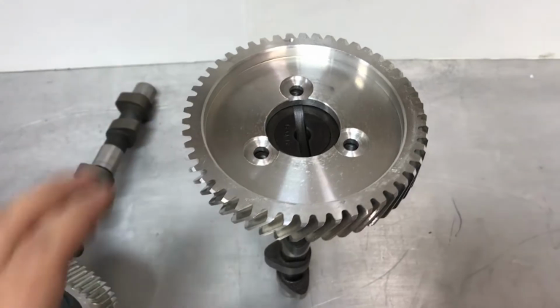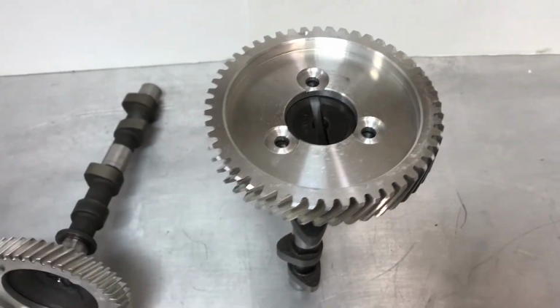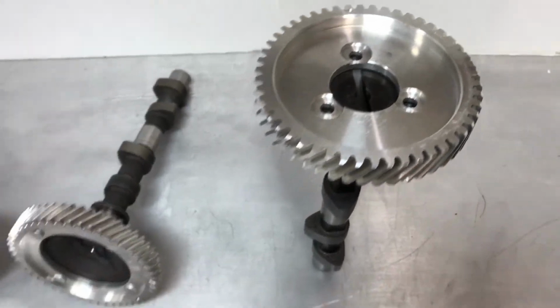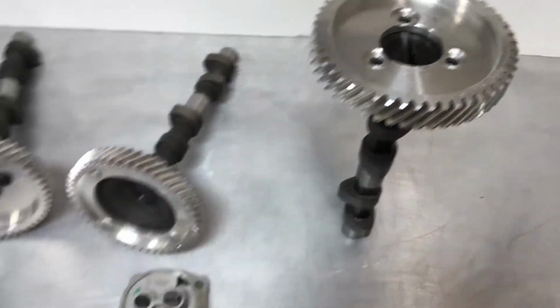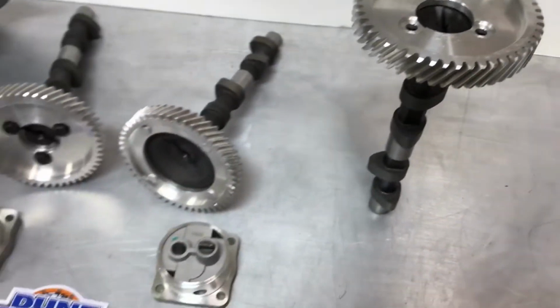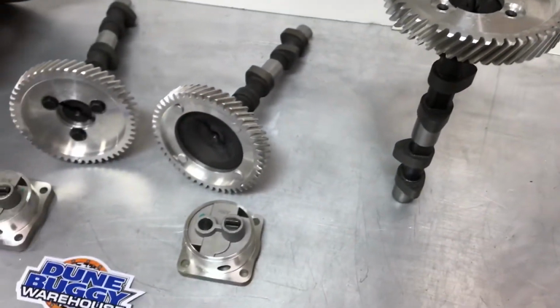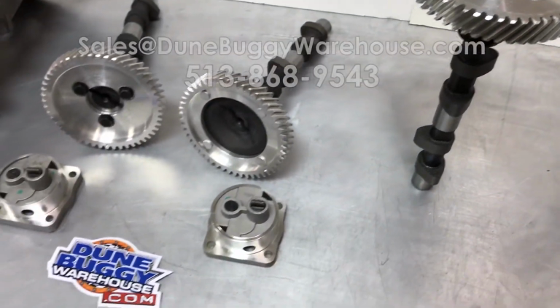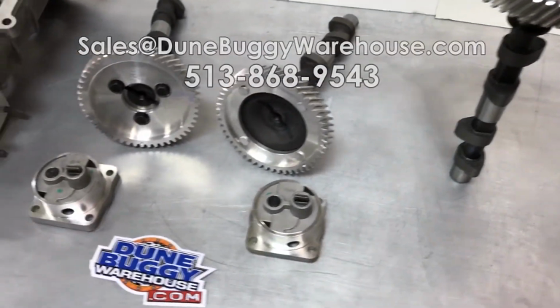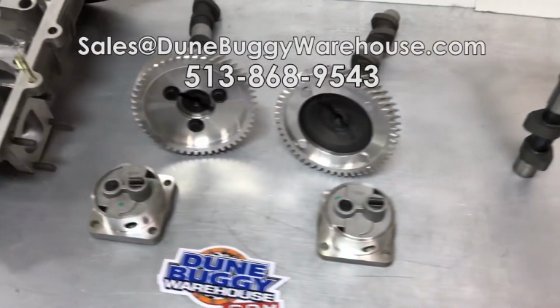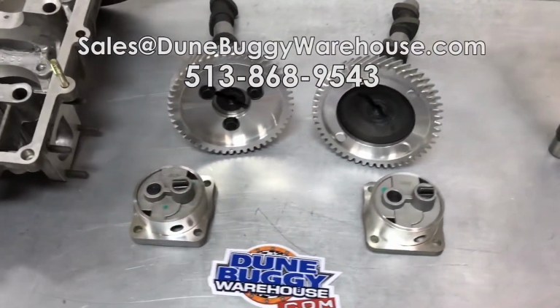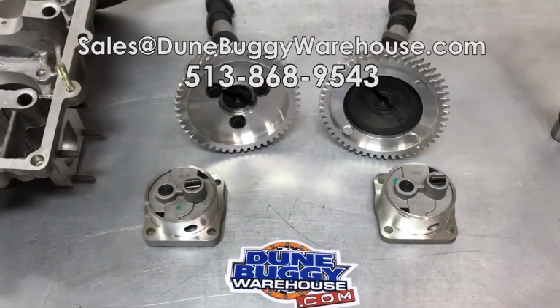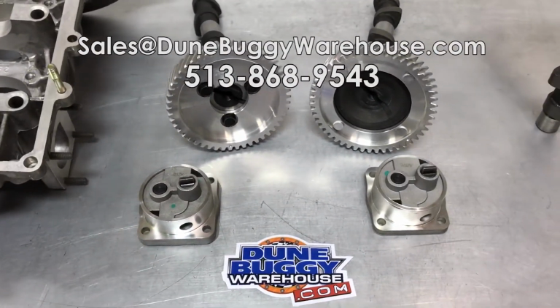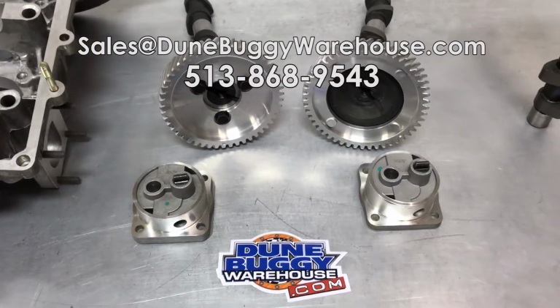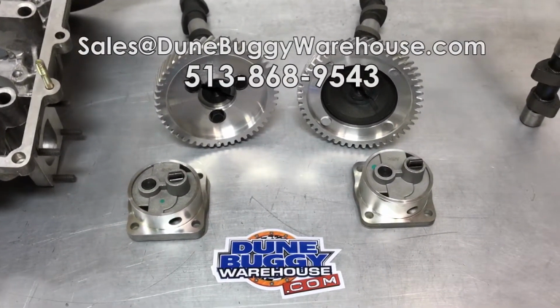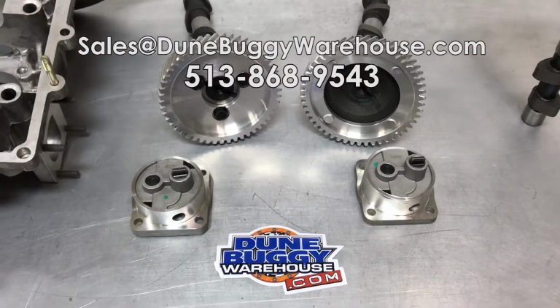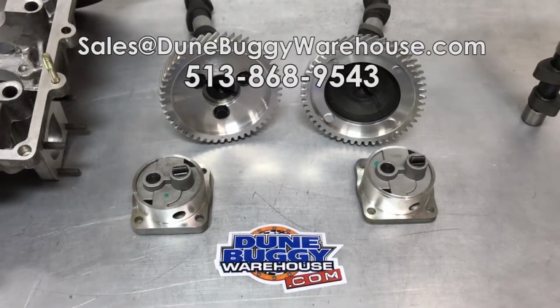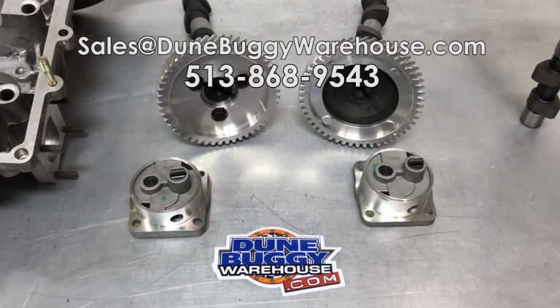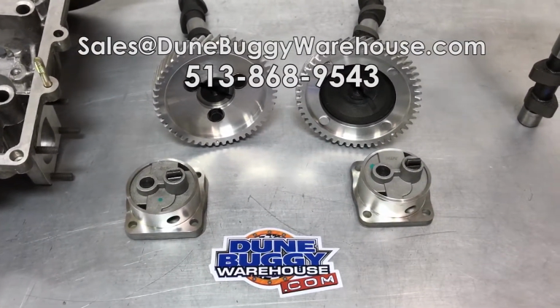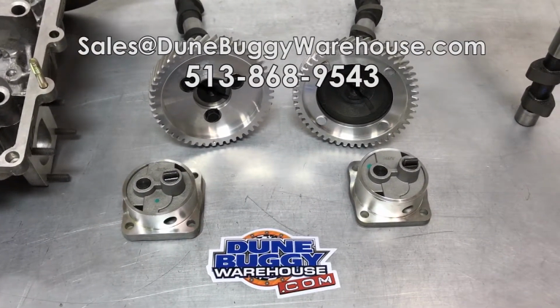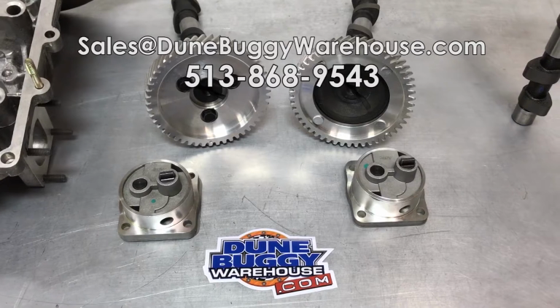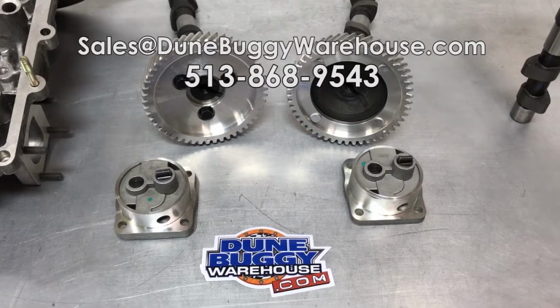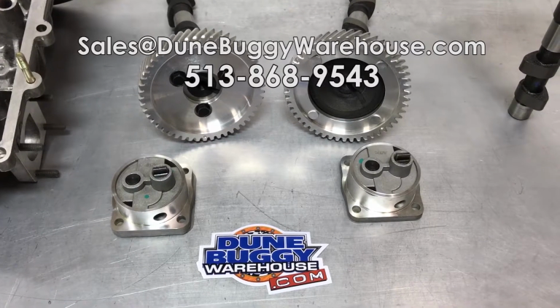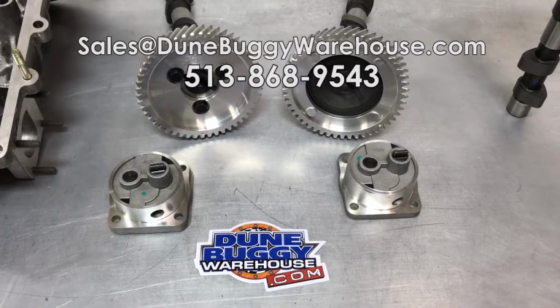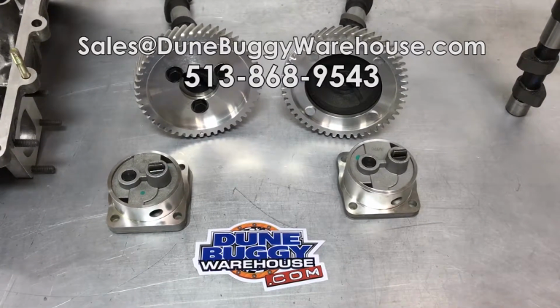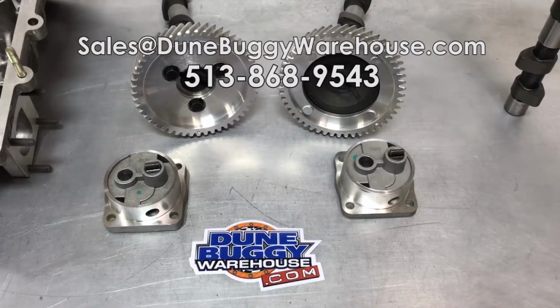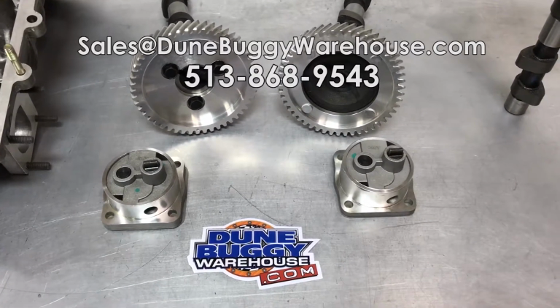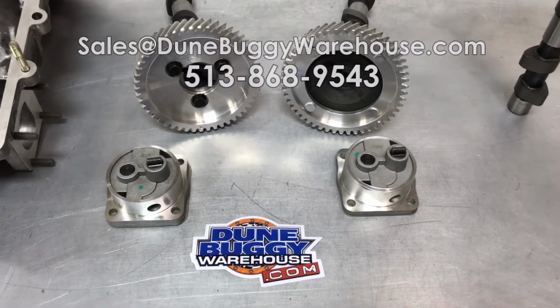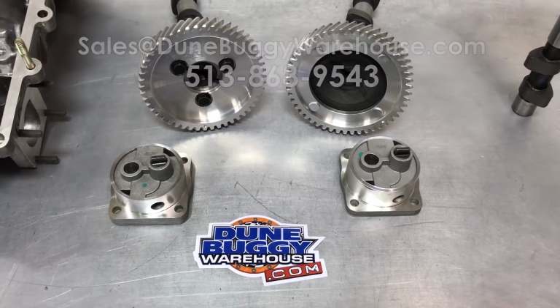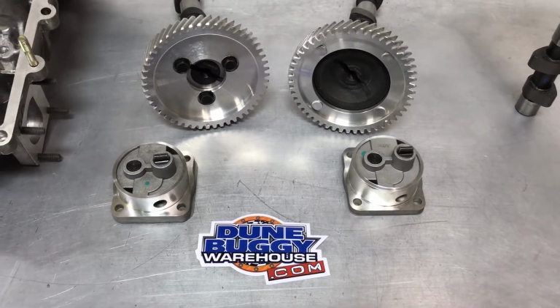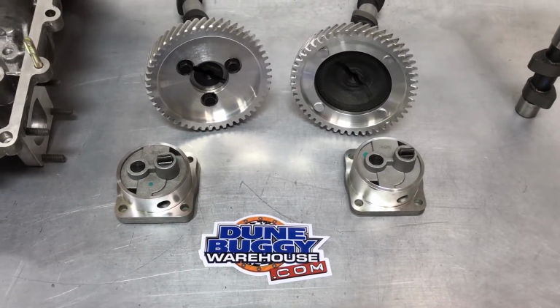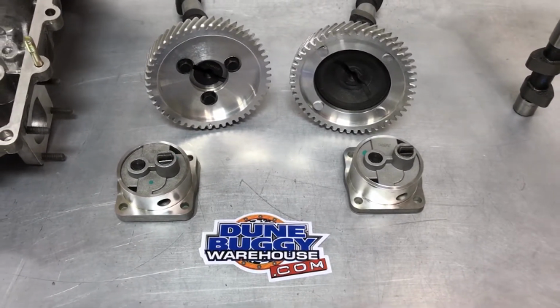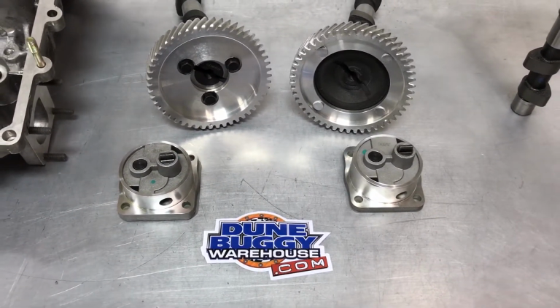Thanks for watching. If you have any questions, email us at sales@doombuggywarehouse.com or leave a comment below. I'll see you next time.